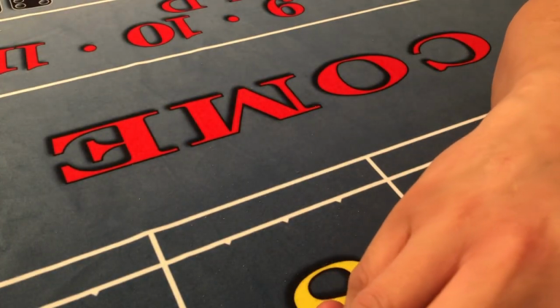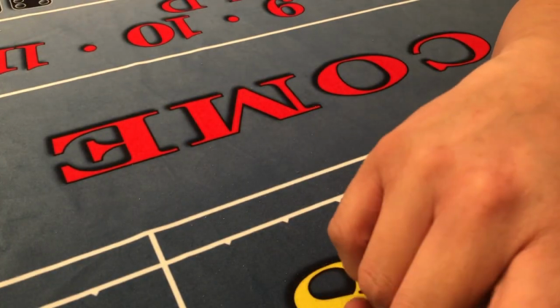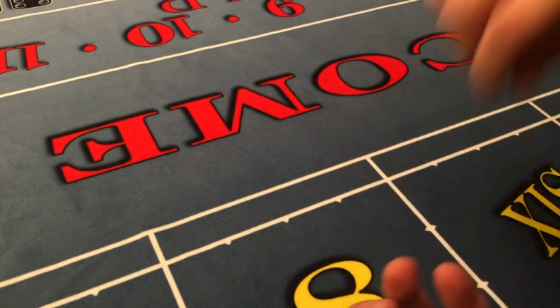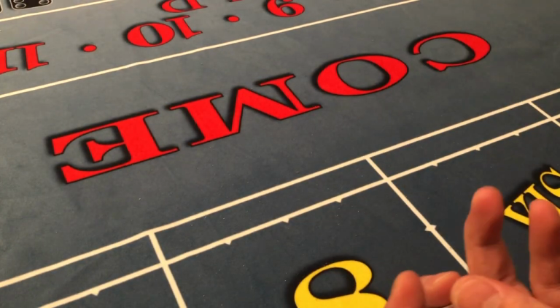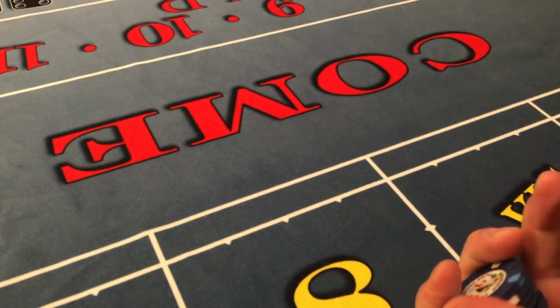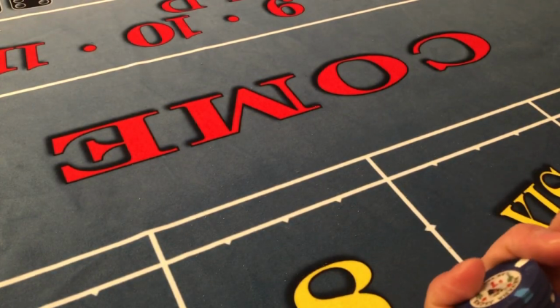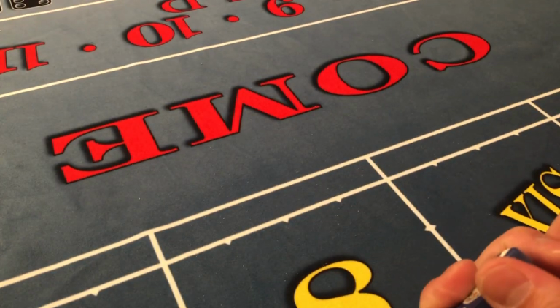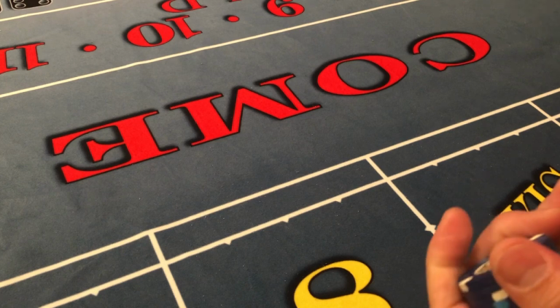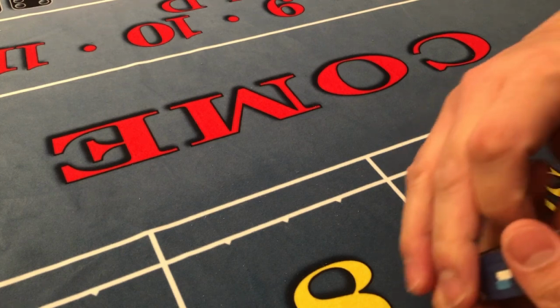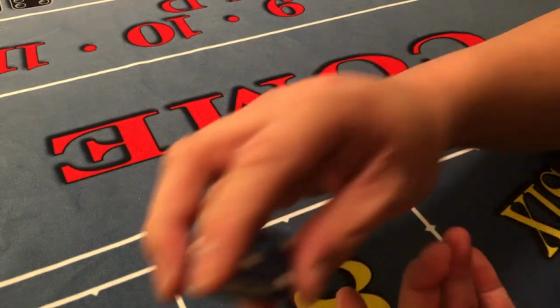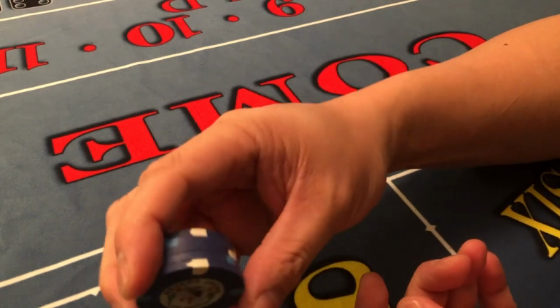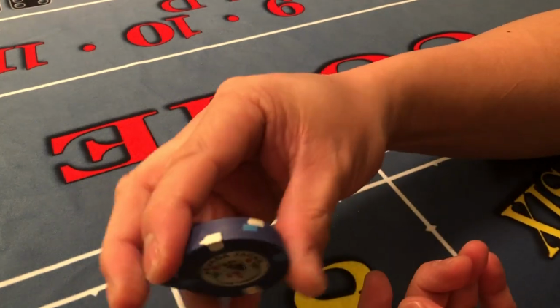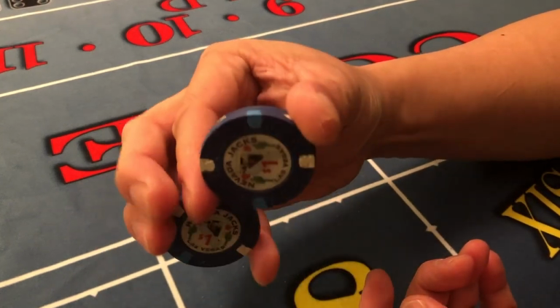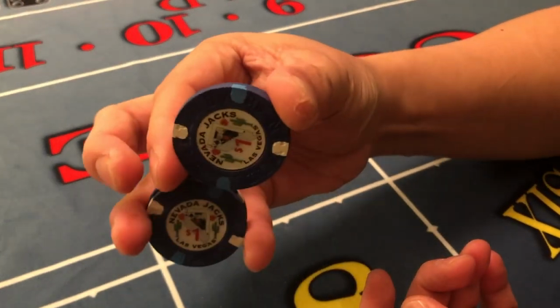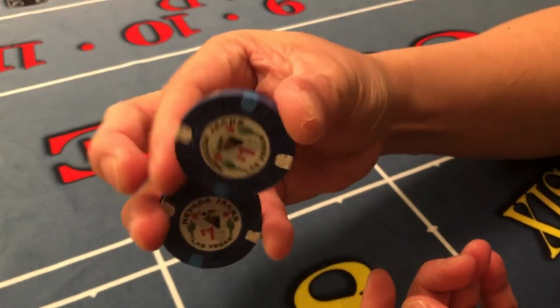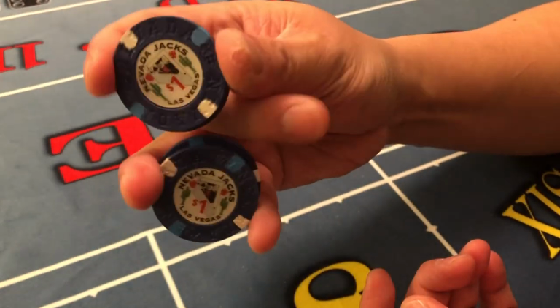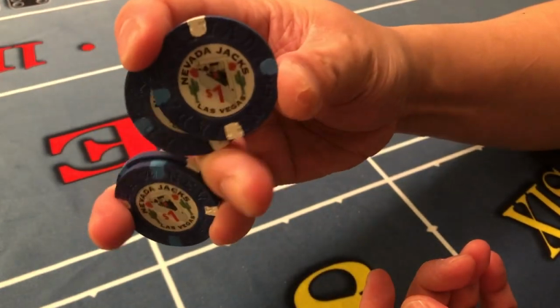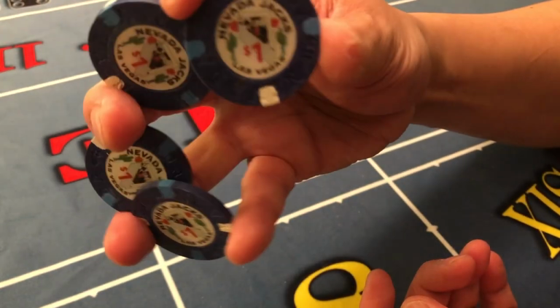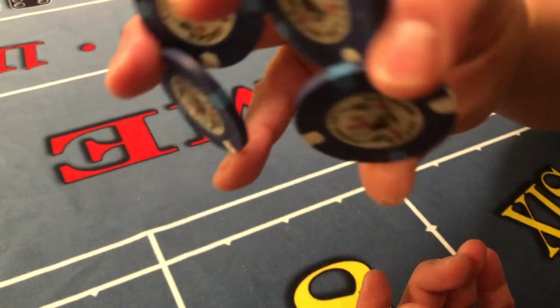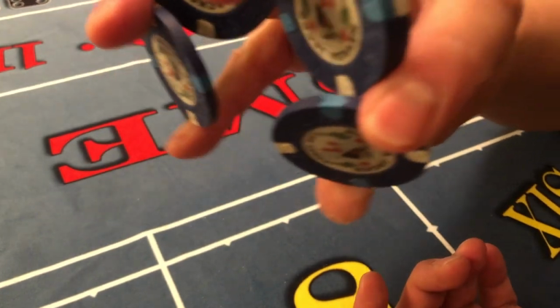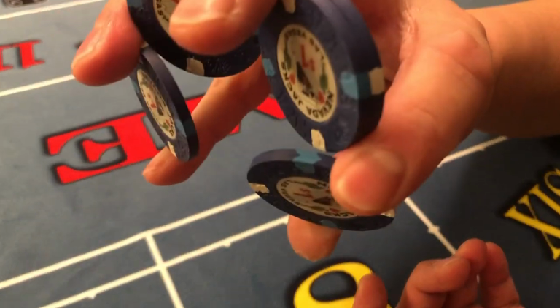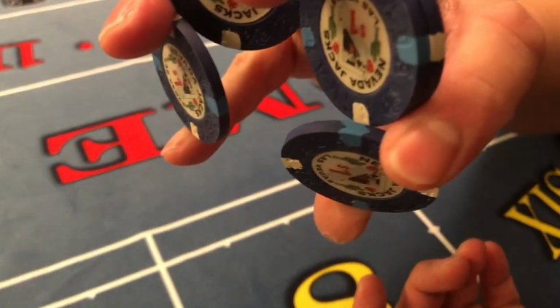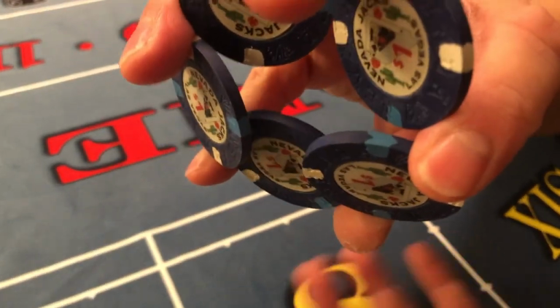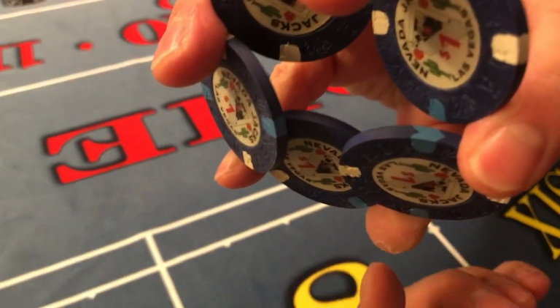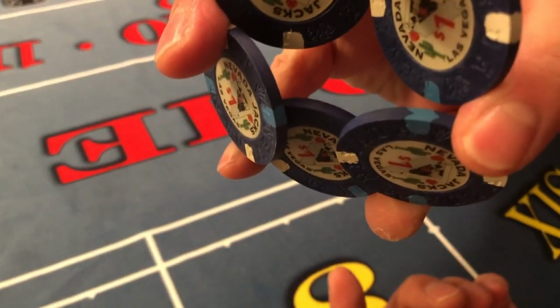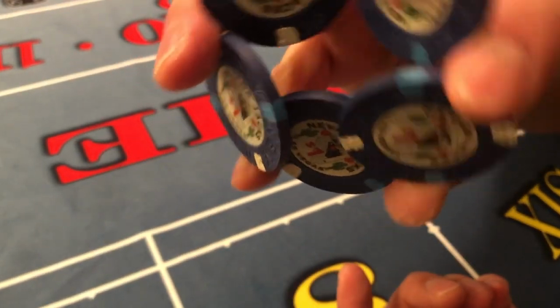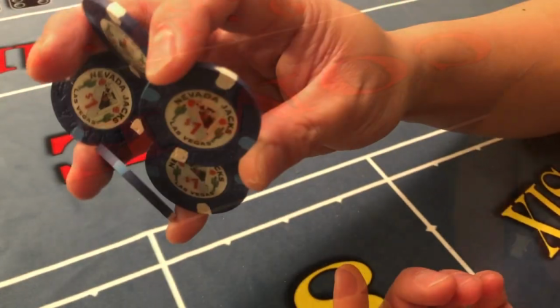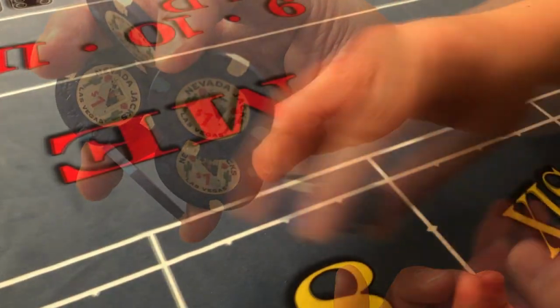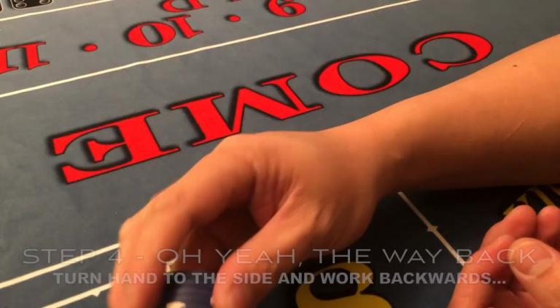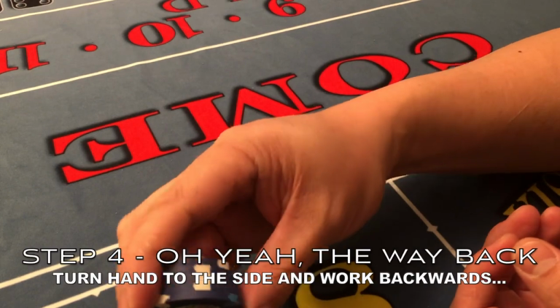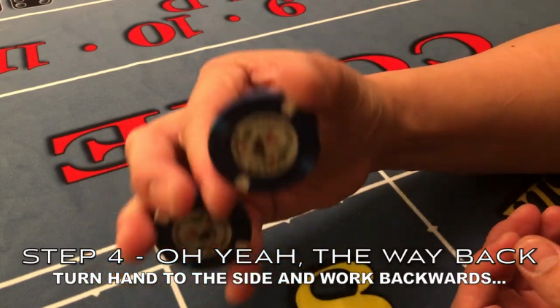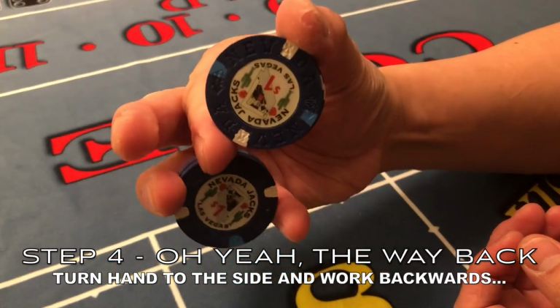Okay, one more time. Up, turn your hand, drop the pressure — and it stays here.